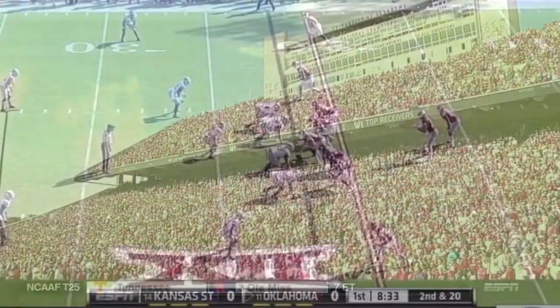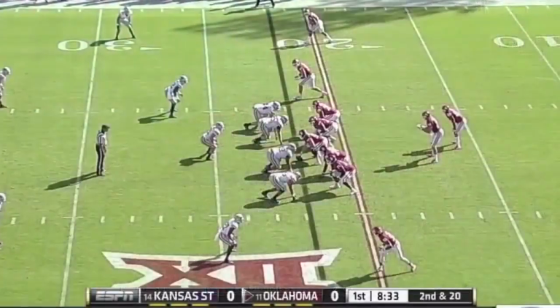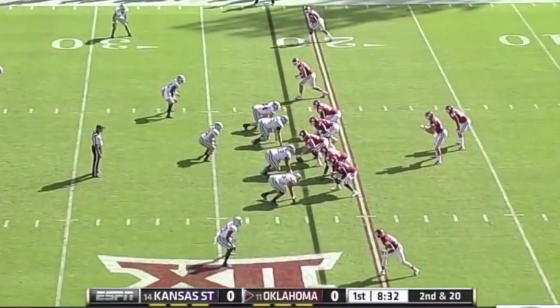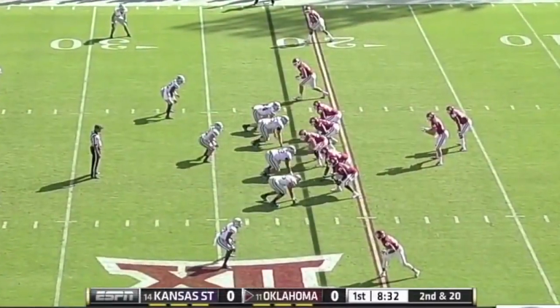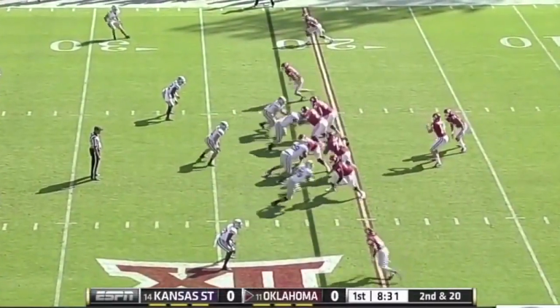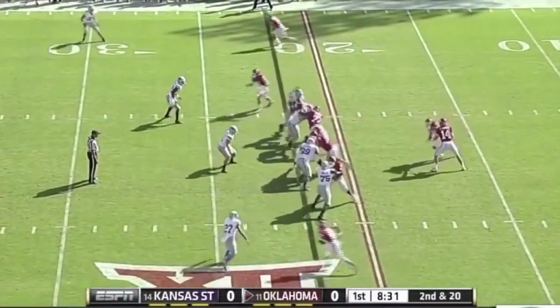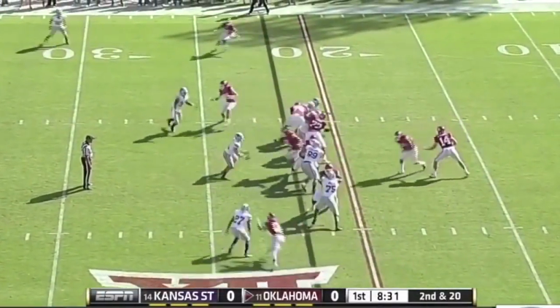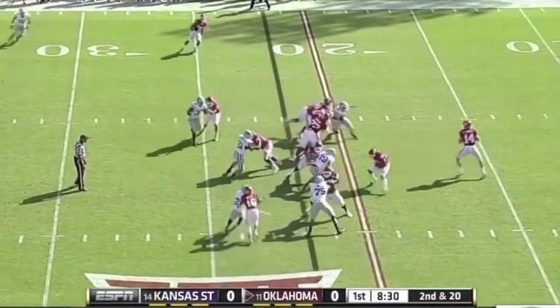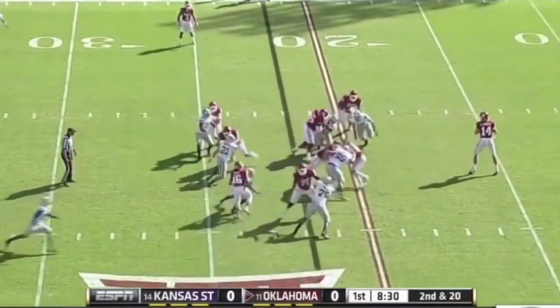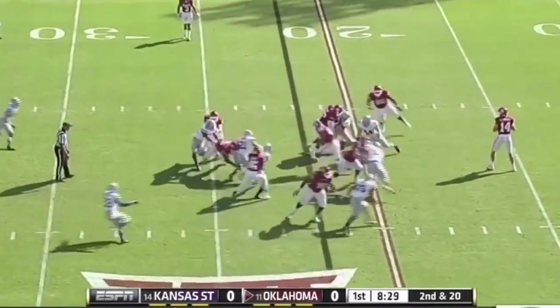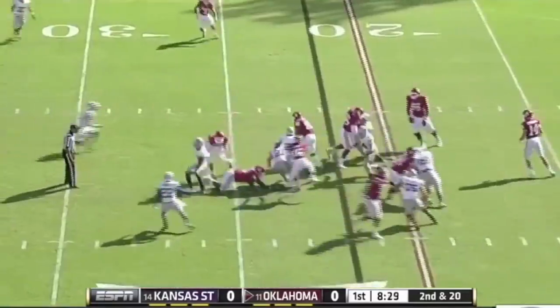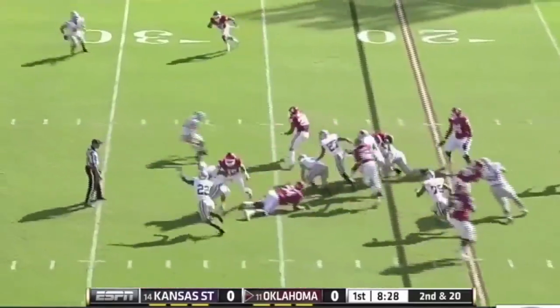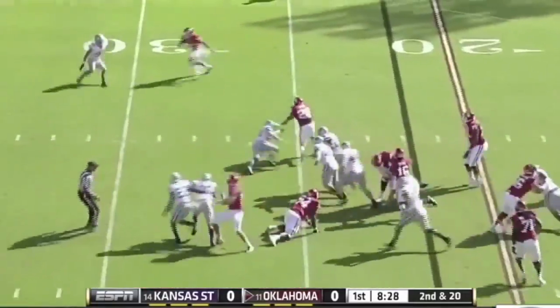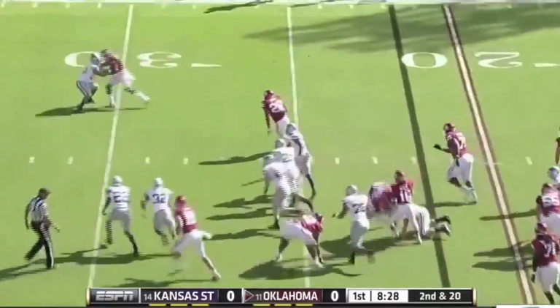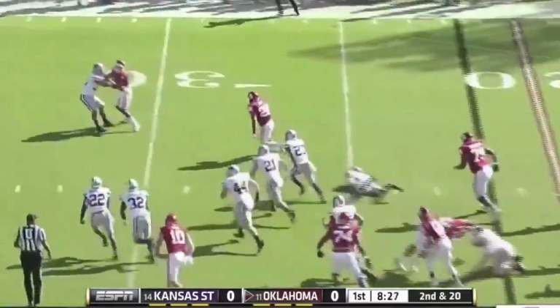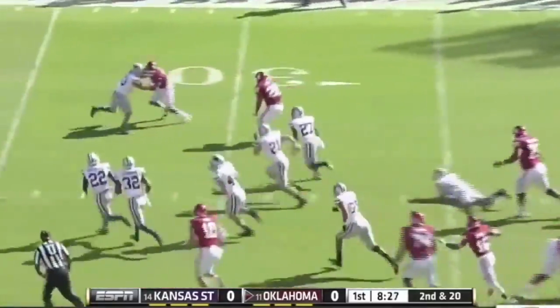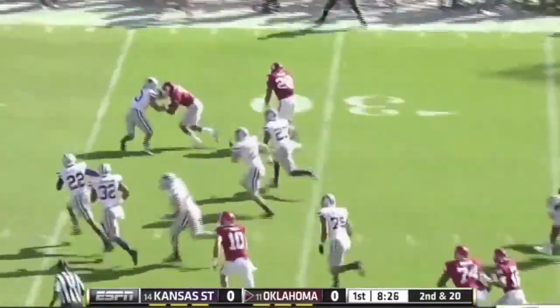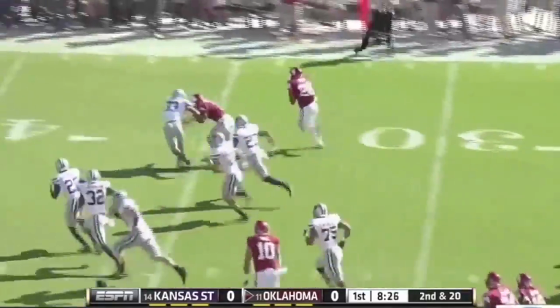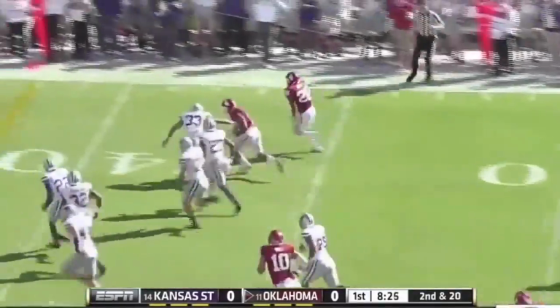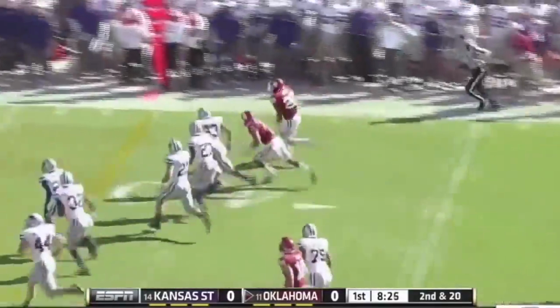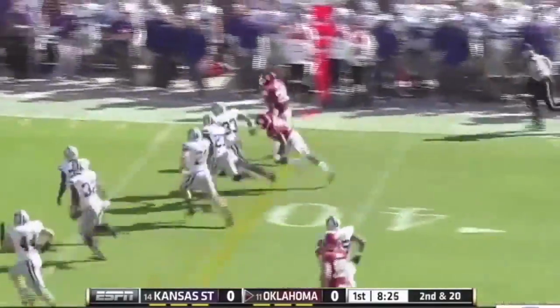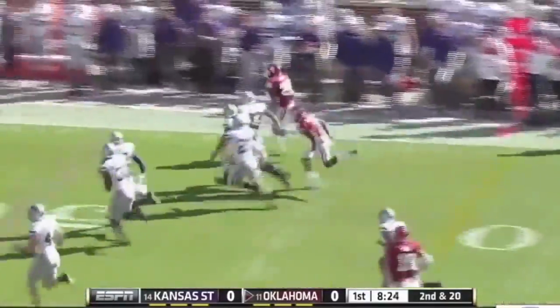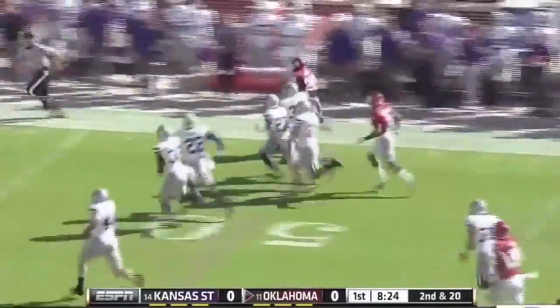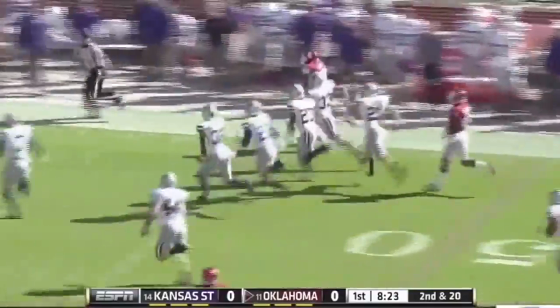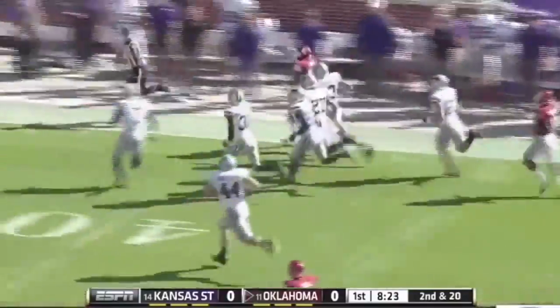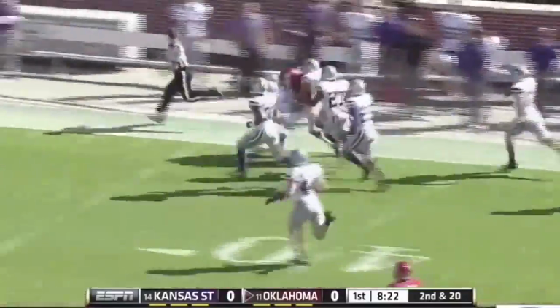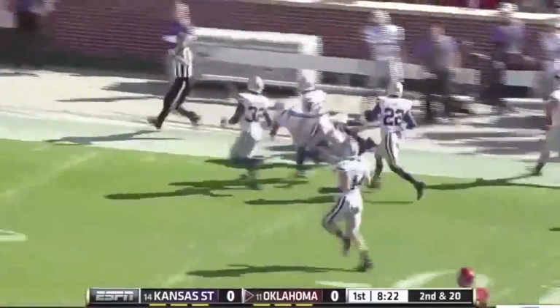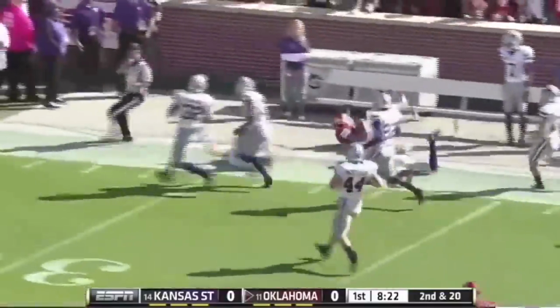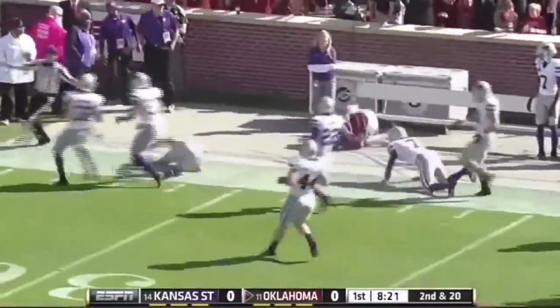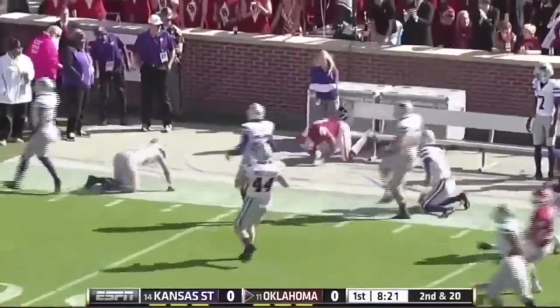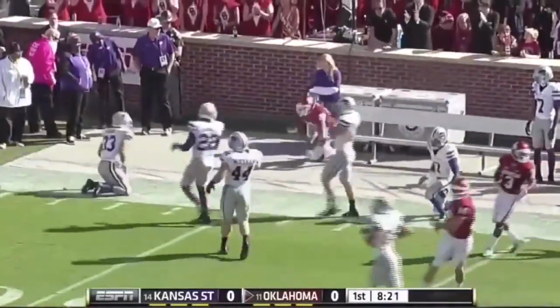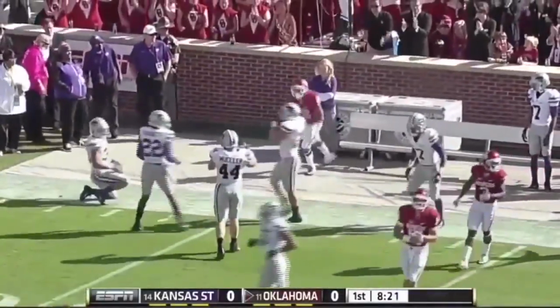It's second down and 20, and Cody Thomas hands it off. Alex Ross is making guys miss, past the 35 yard line. First down in Kansas State territory, all the way to the 37.